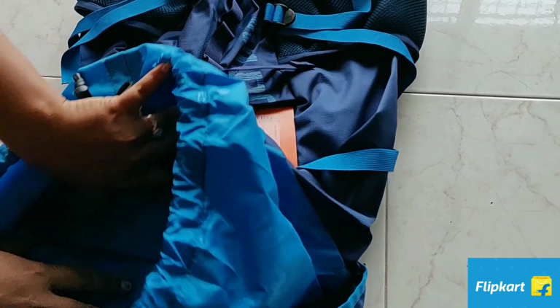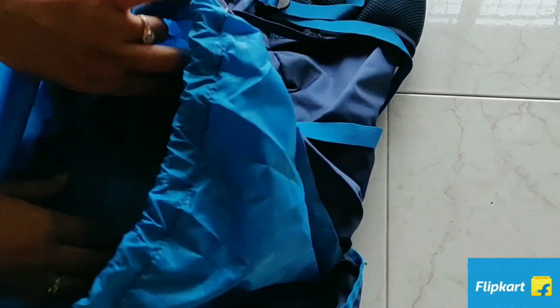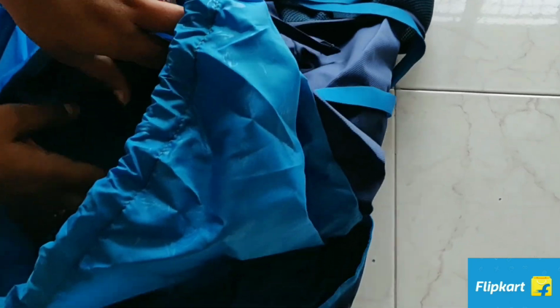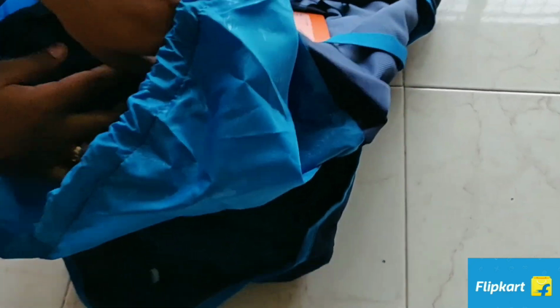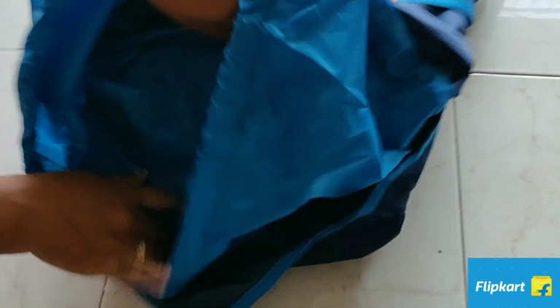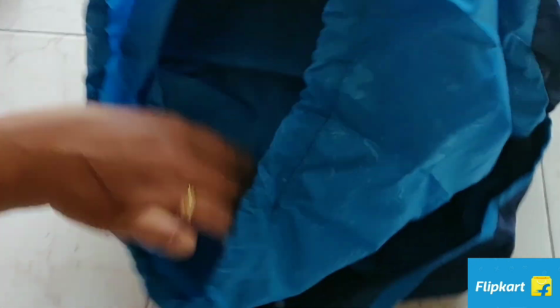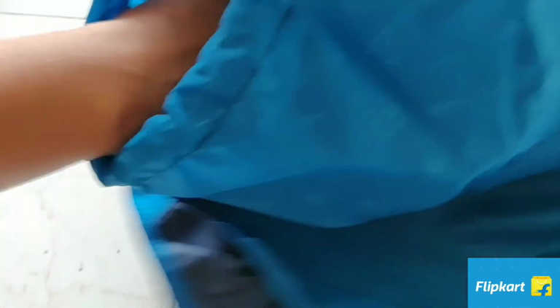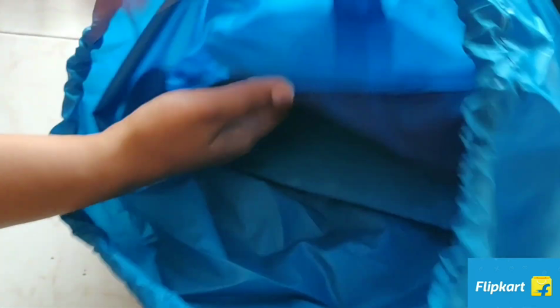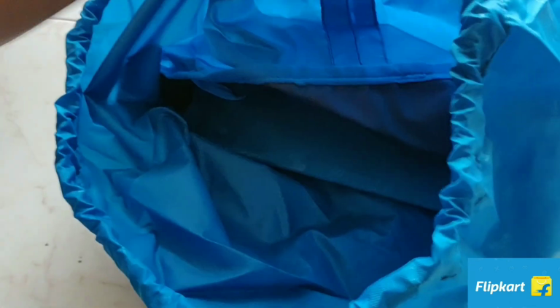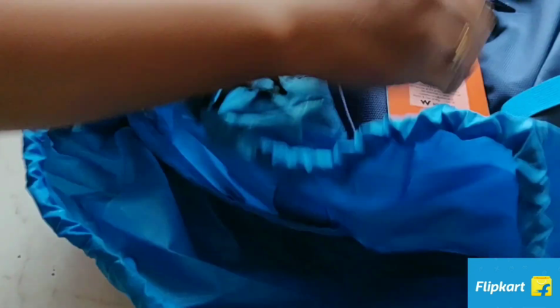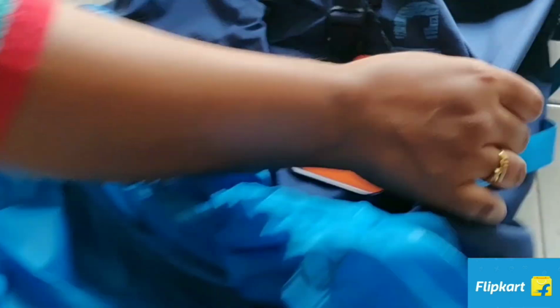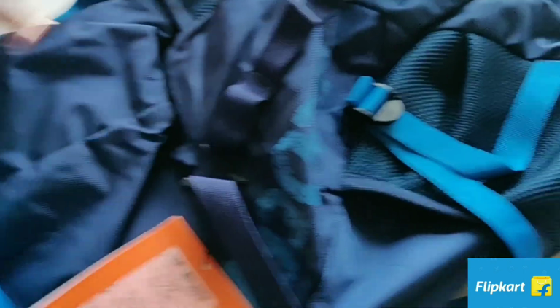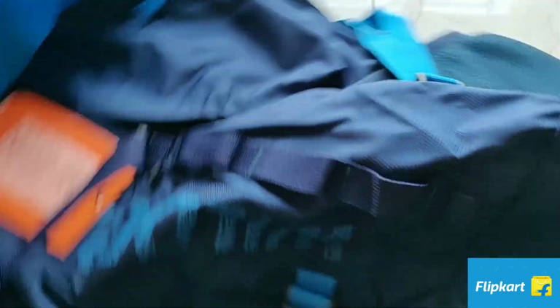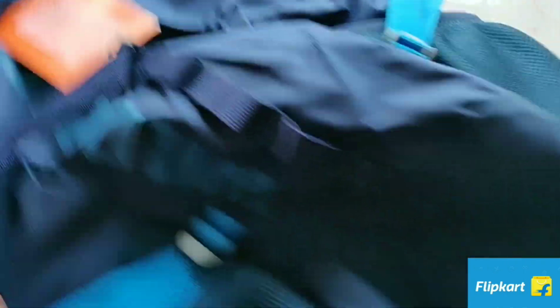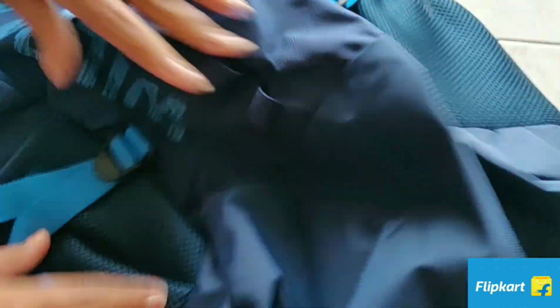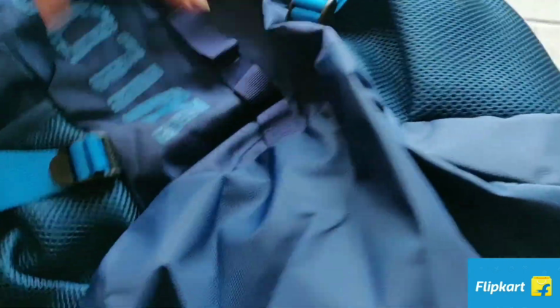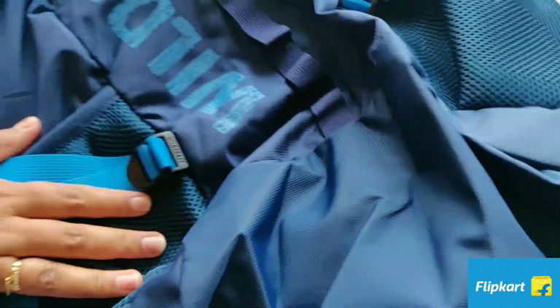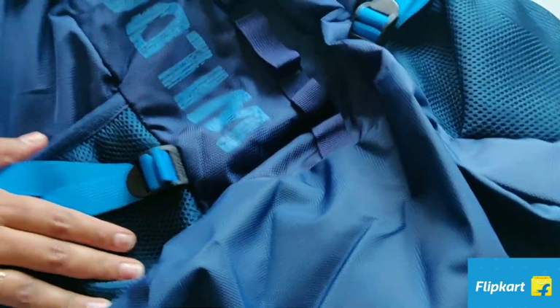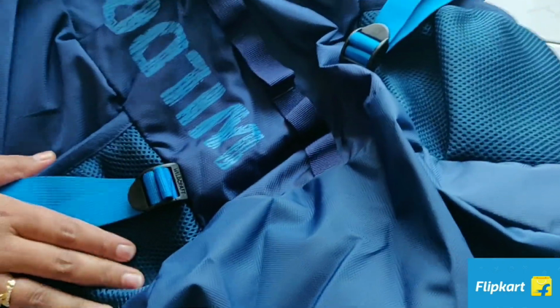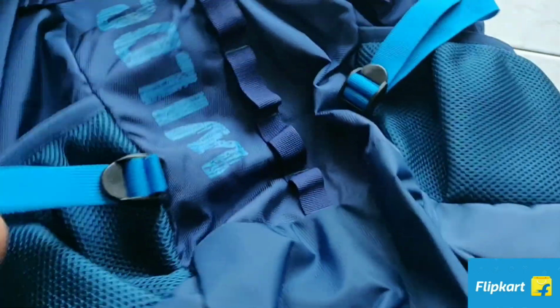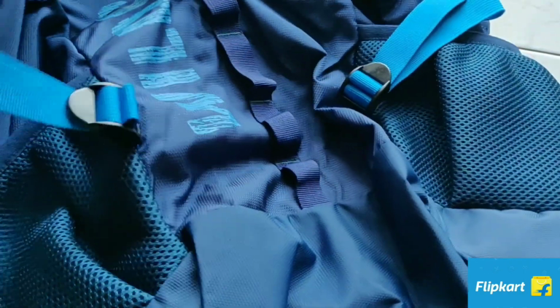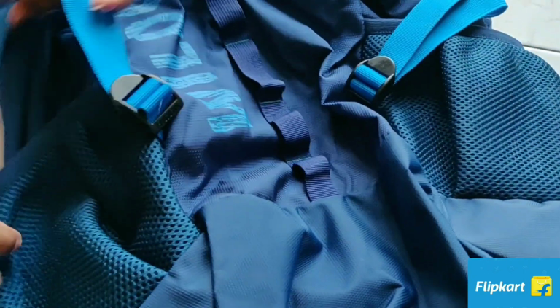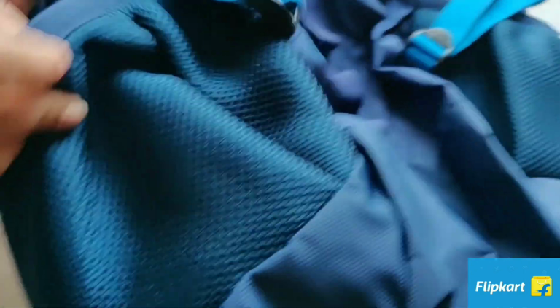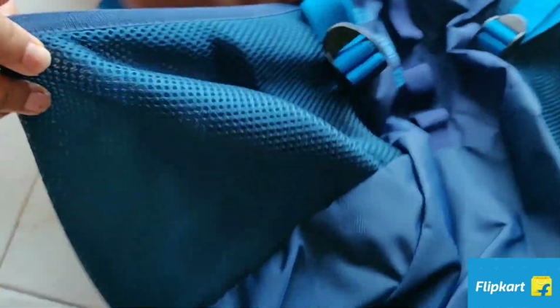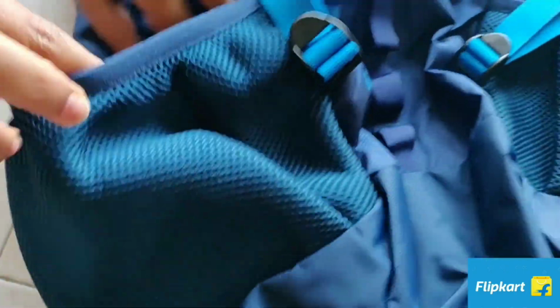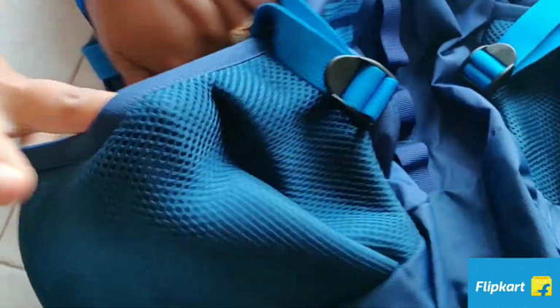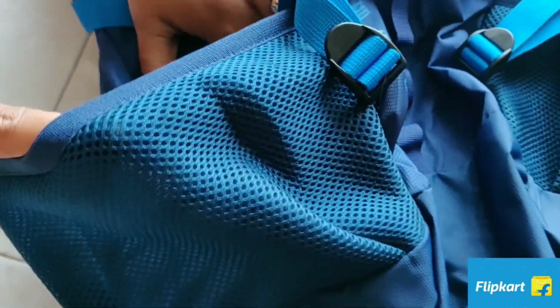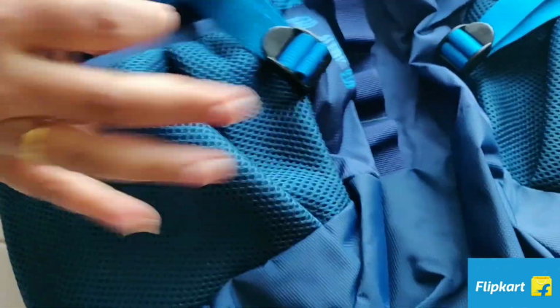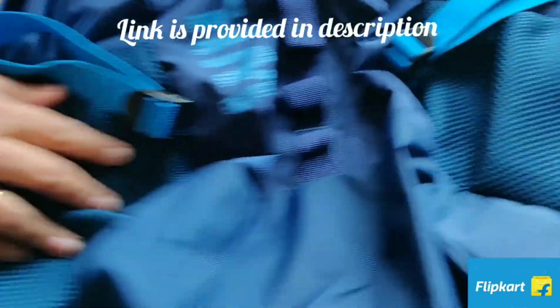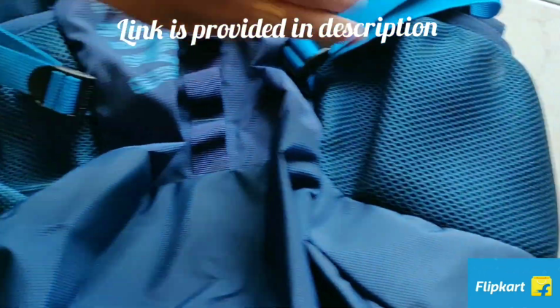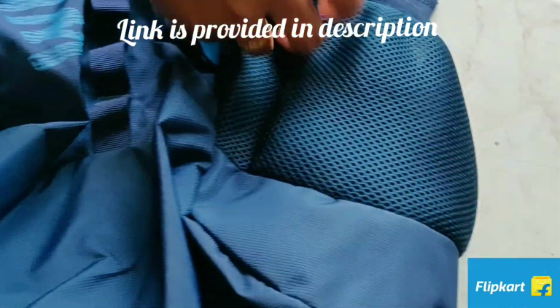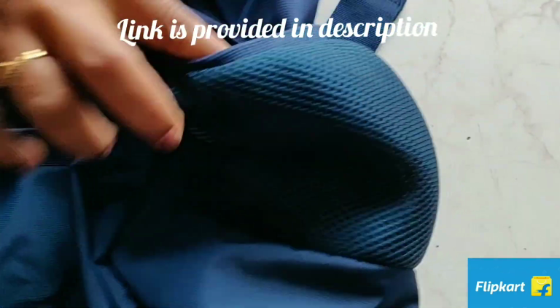There's a single main compartment which is quite big, enough to accommodate clothes for at least two members for any vacation. From the outside view, we have got two big bottle compartments.